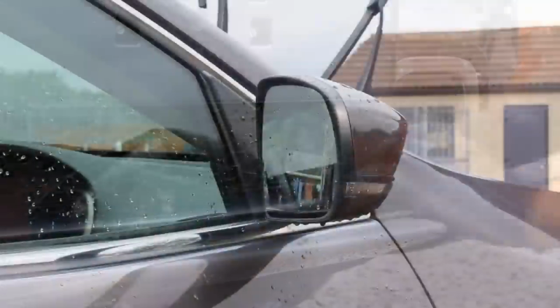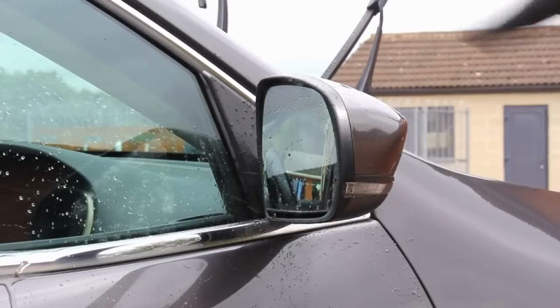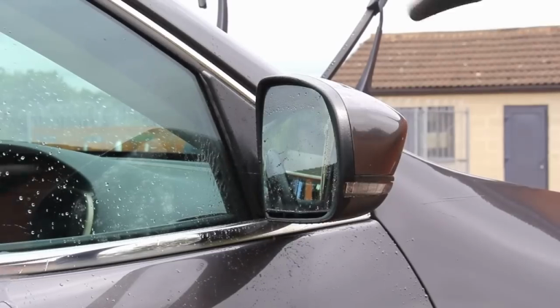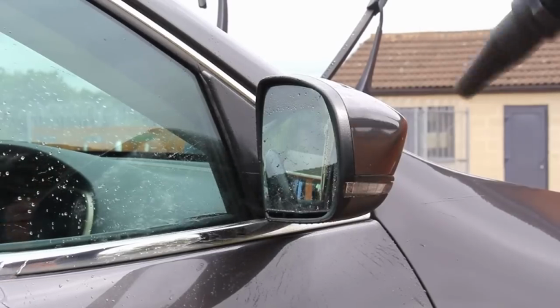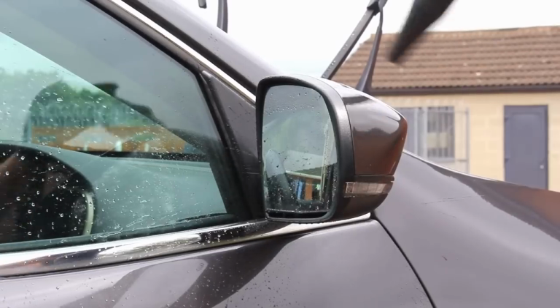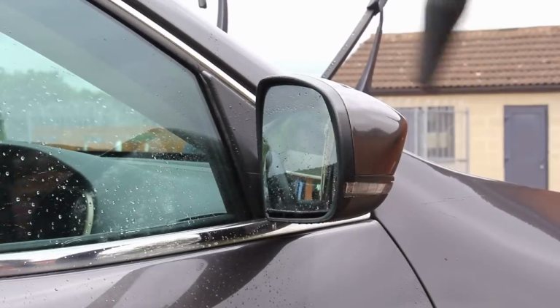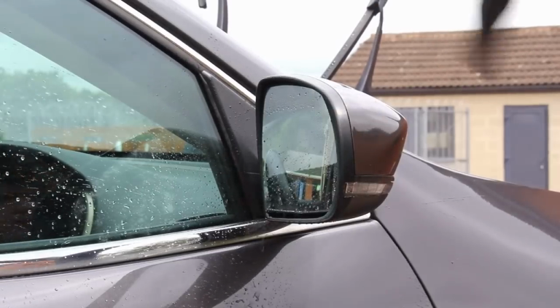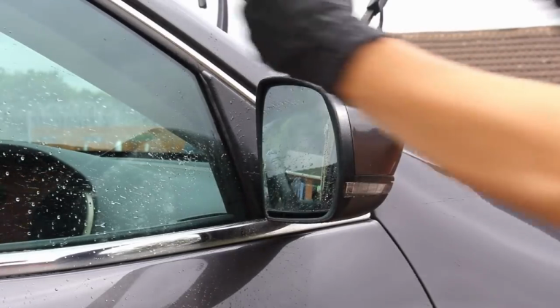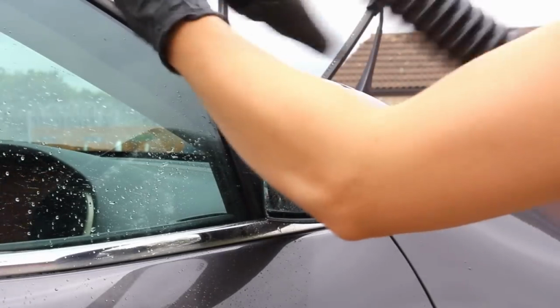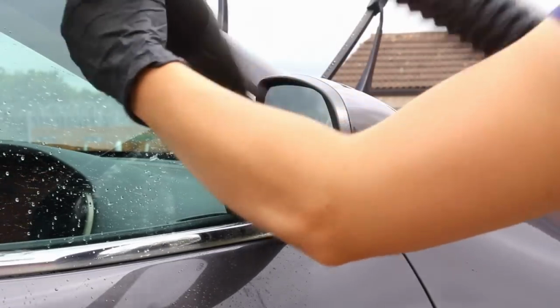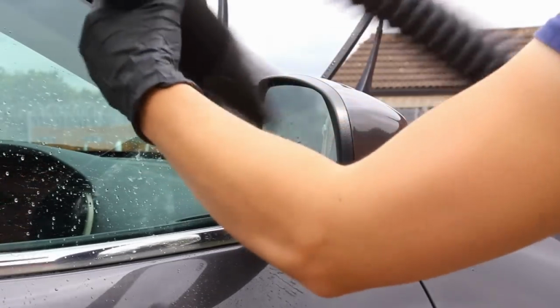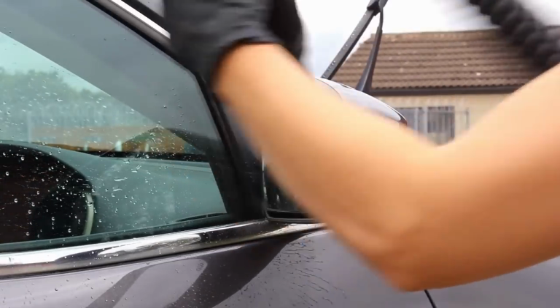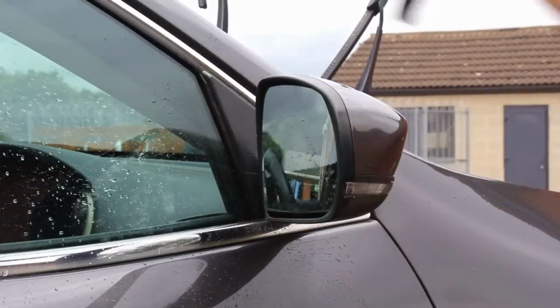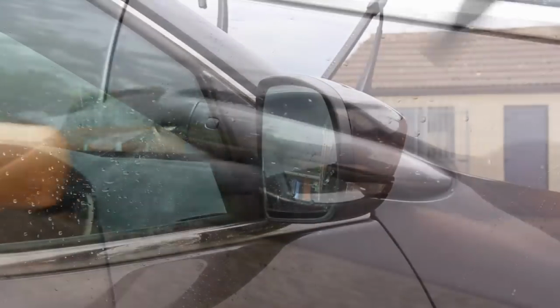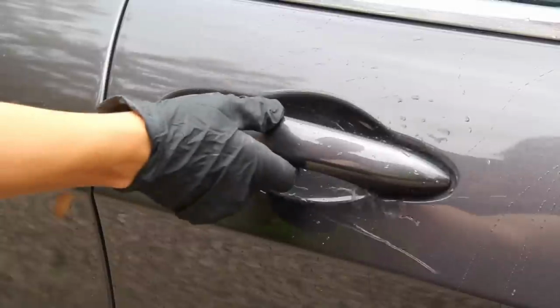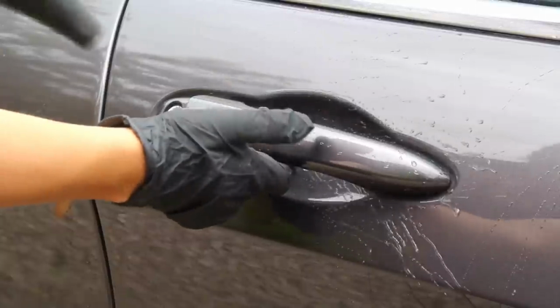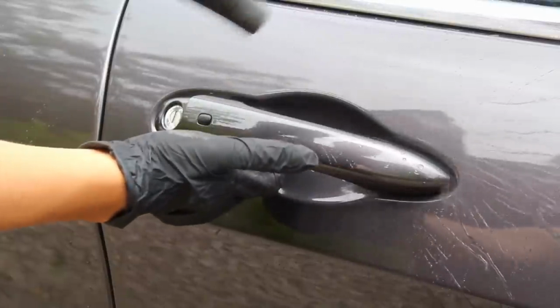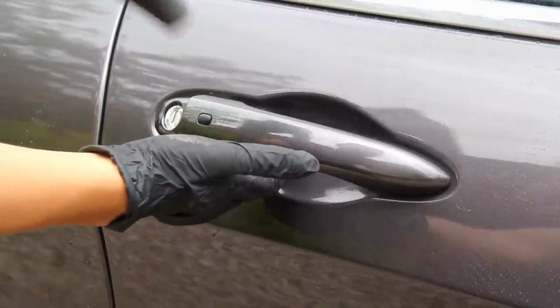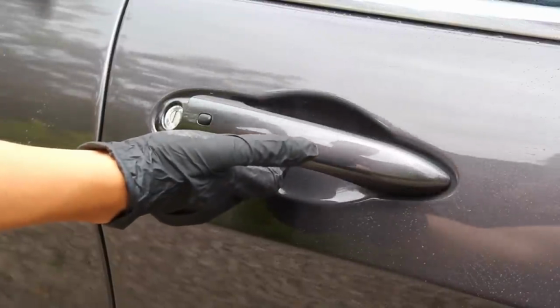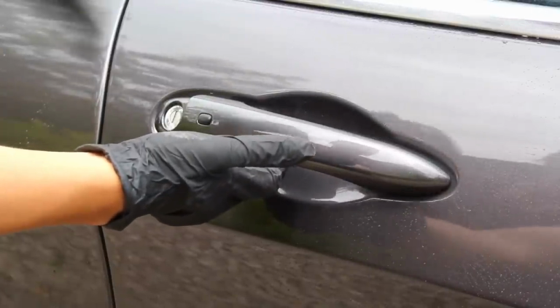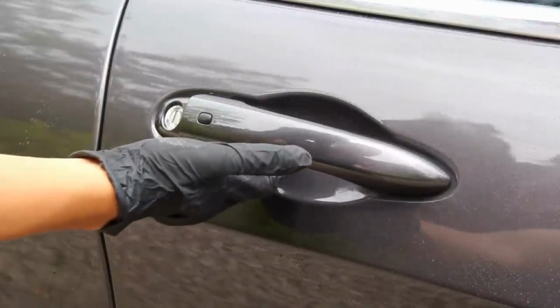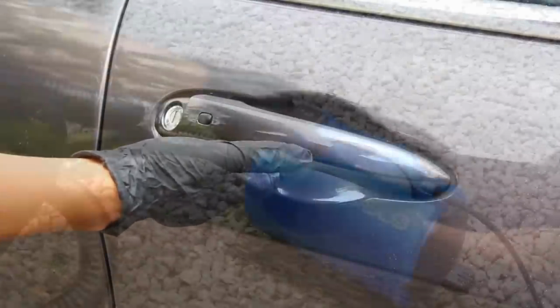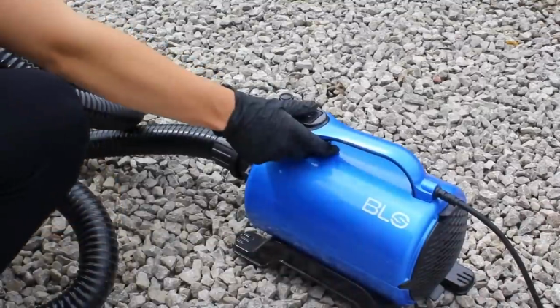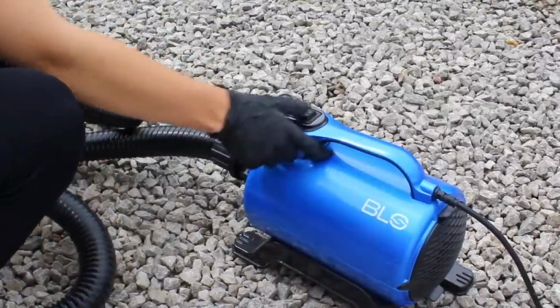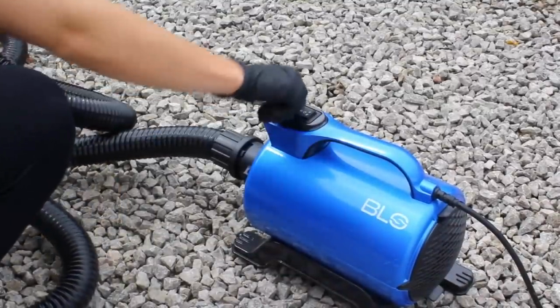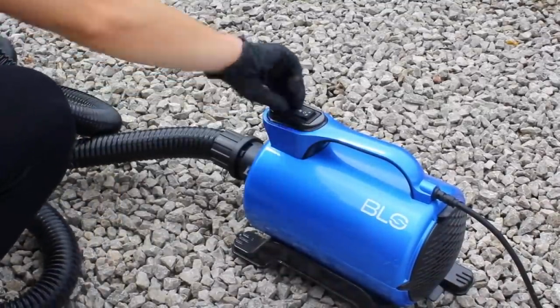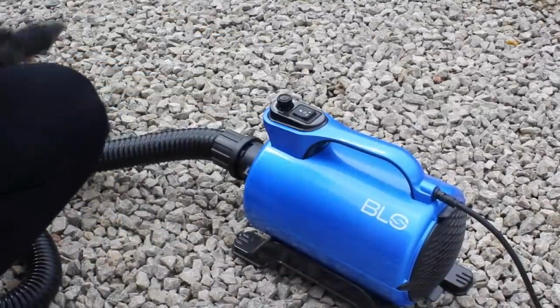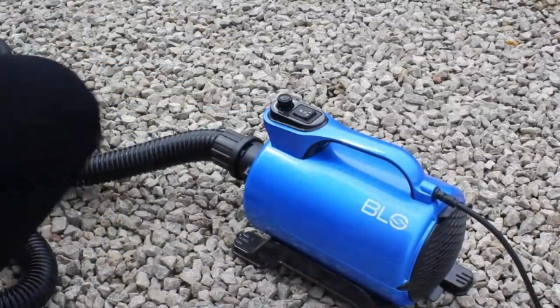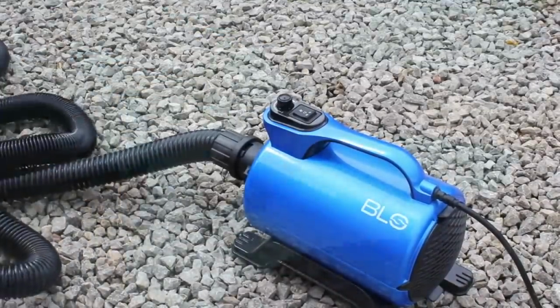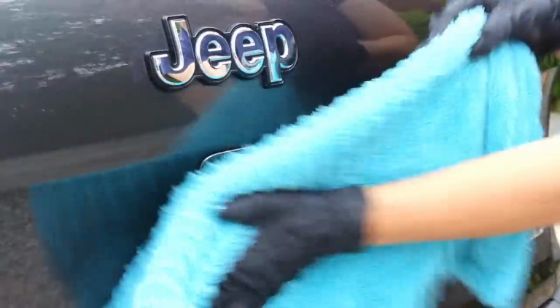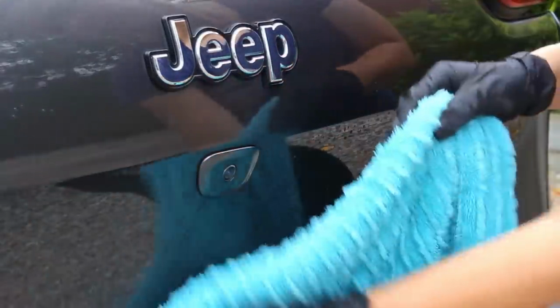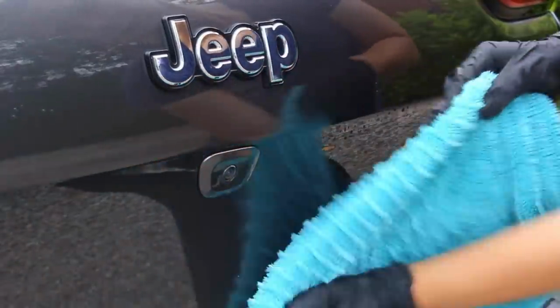Once the product had been thoroughly rinsed from all exterior surfaces, I dried the vehicle using a blower to blast water out of areas like the grille, mirrors and headlights, then used a twisted loop drying towel to mop up the excess on the panels.